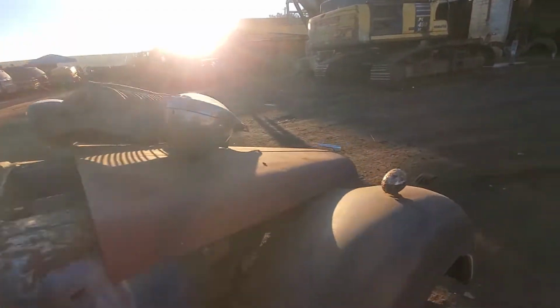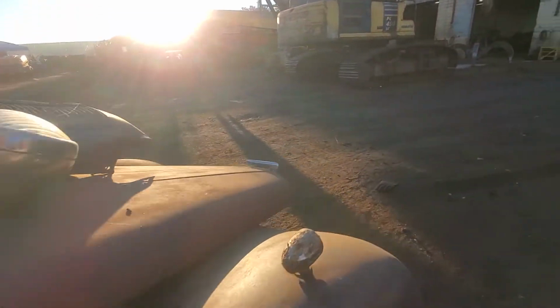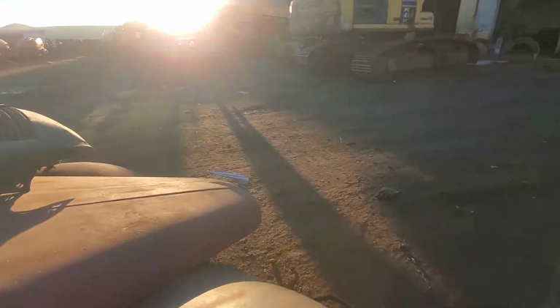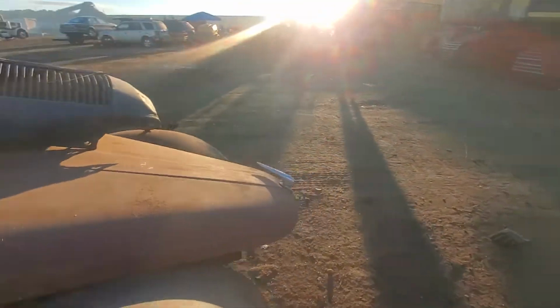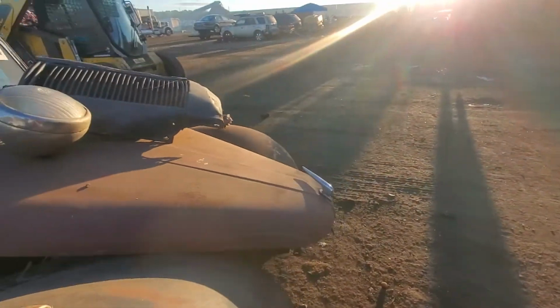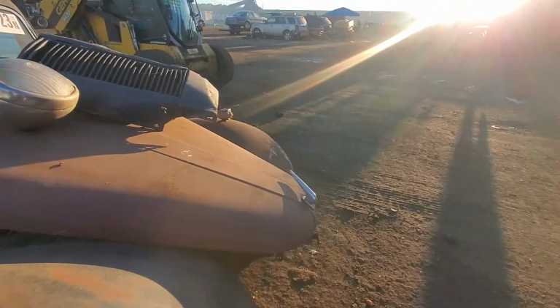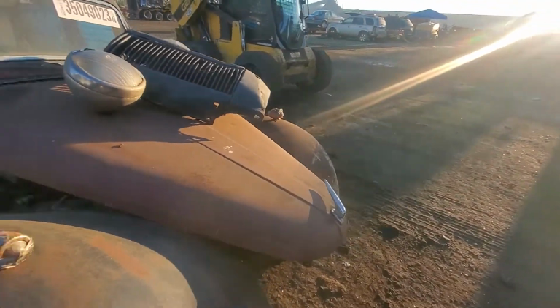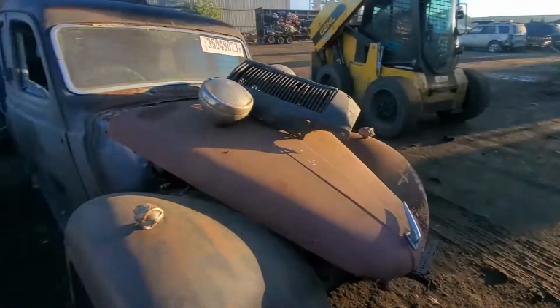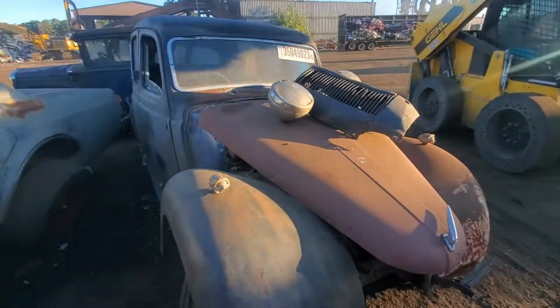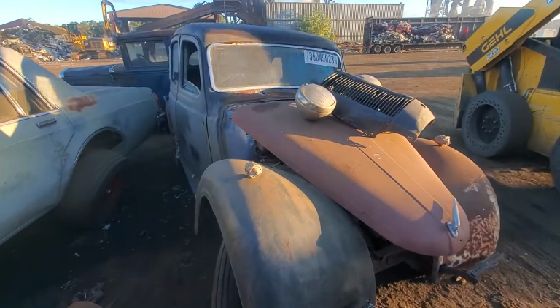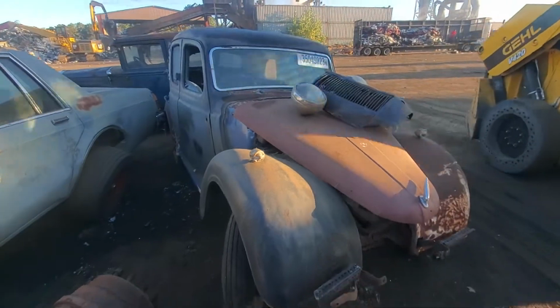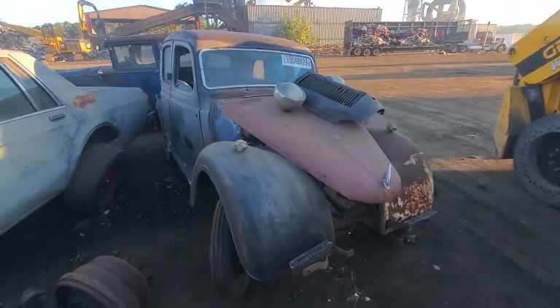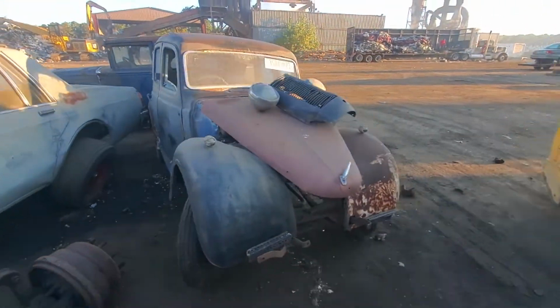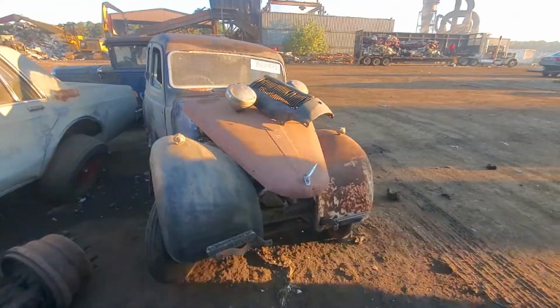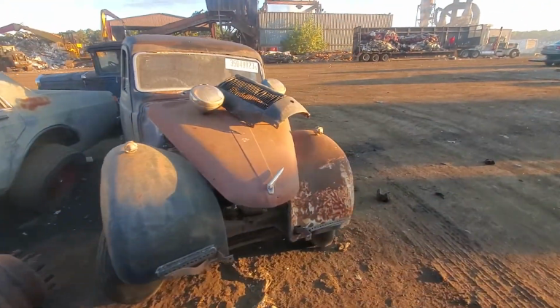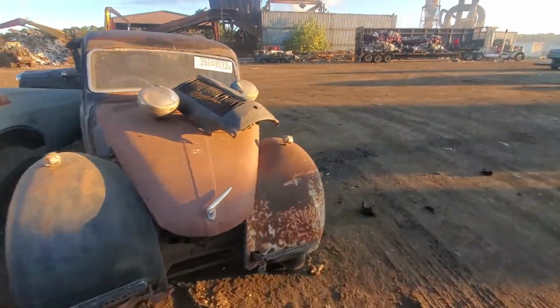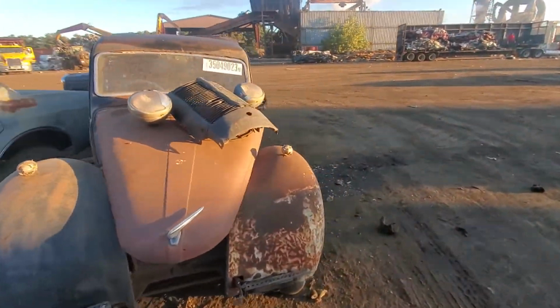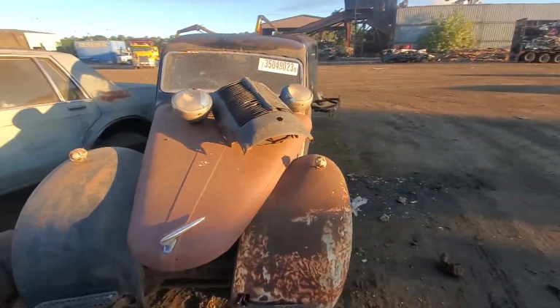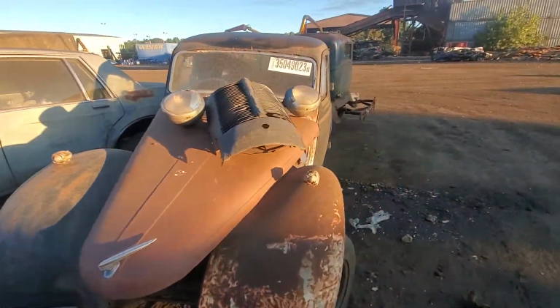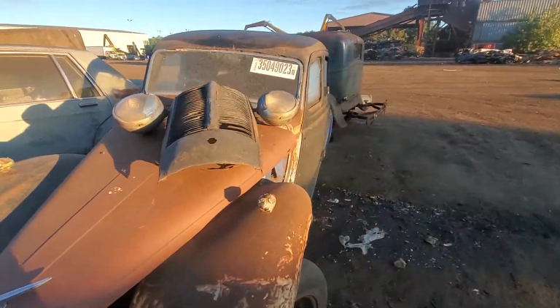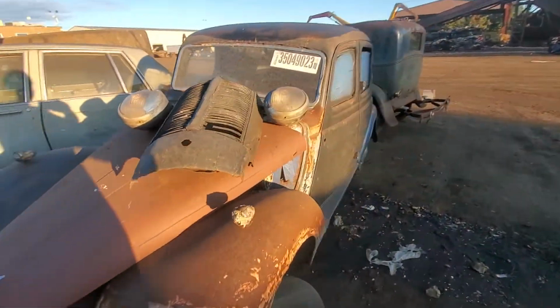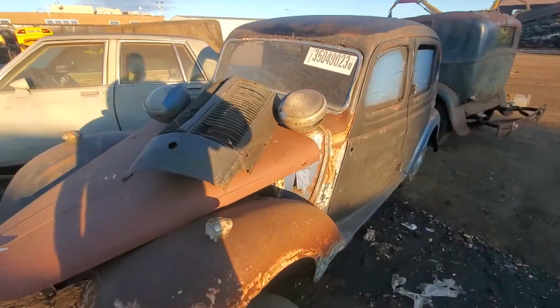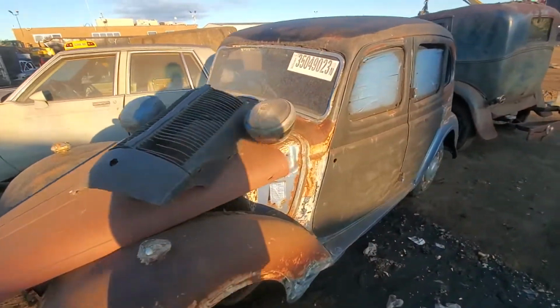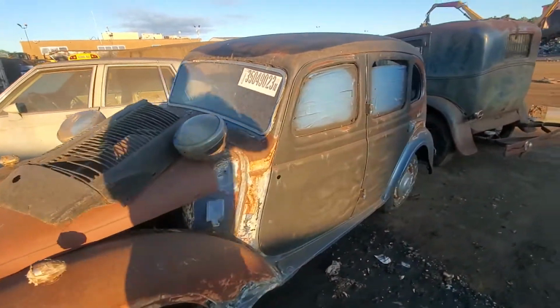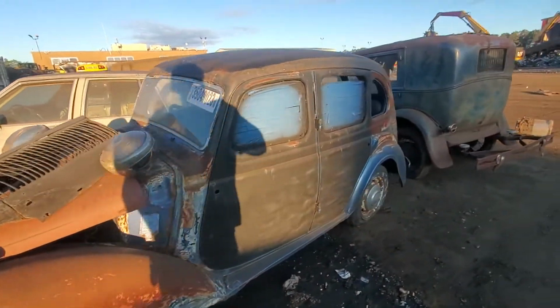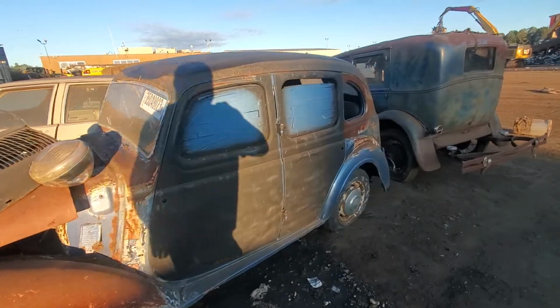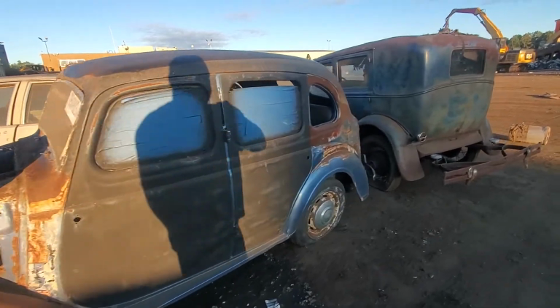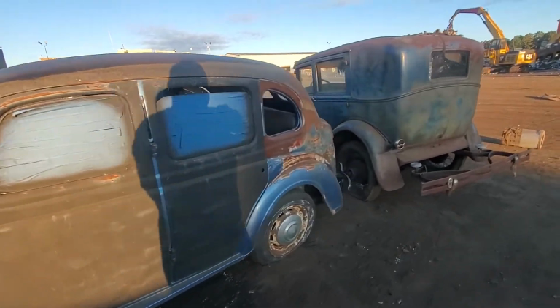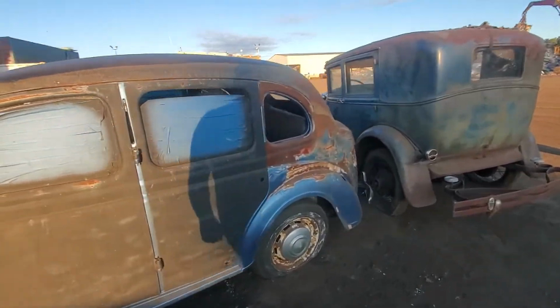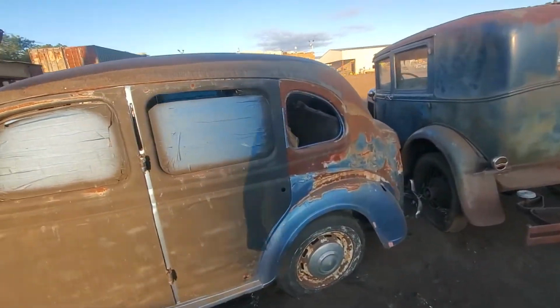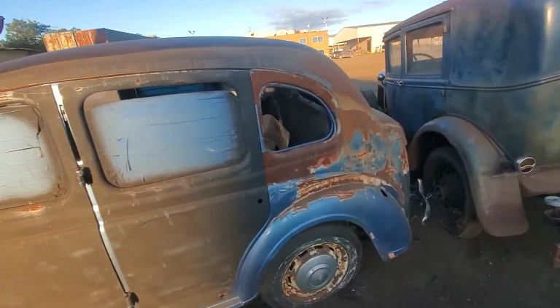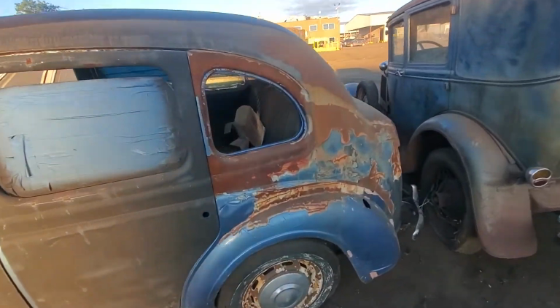Morris Minor, I mean. It's a little Morris Minor. I don't even know. It's pretty cool.